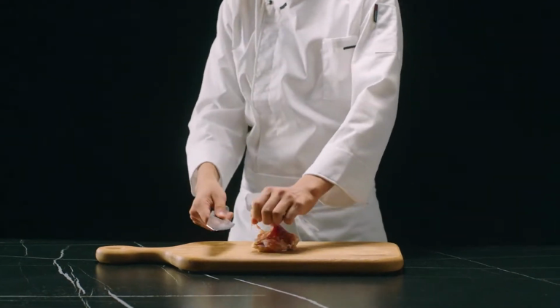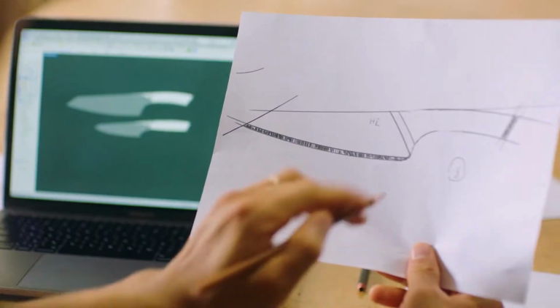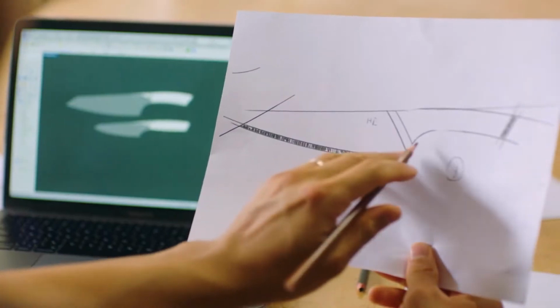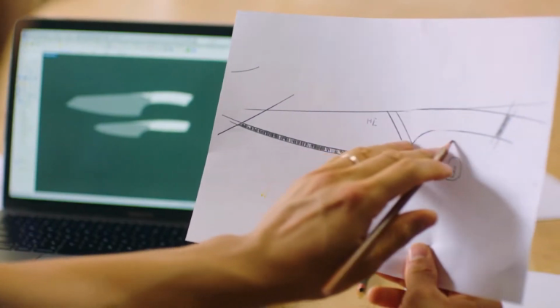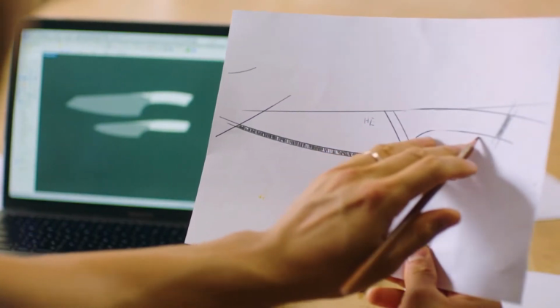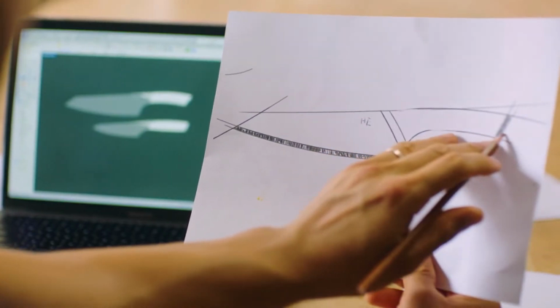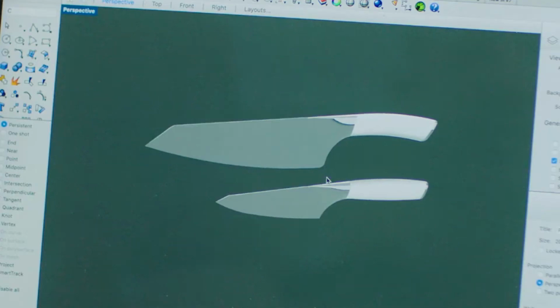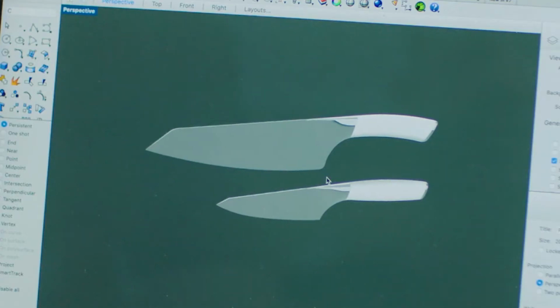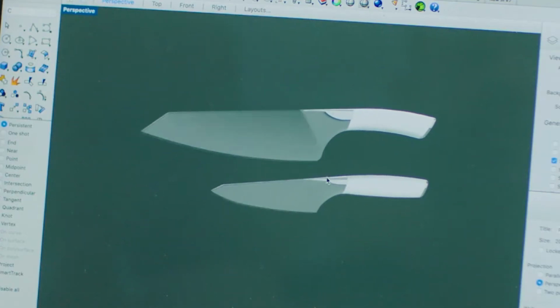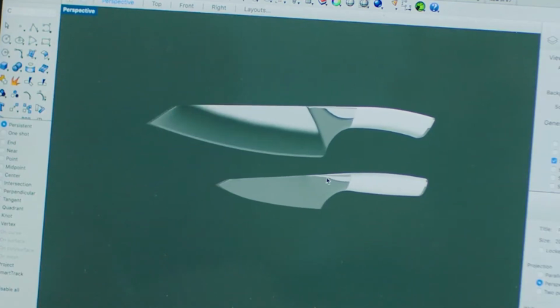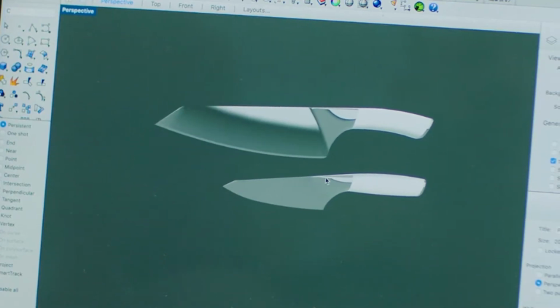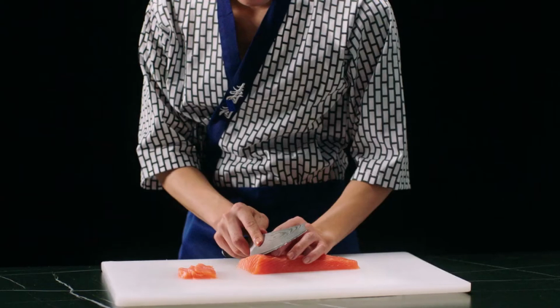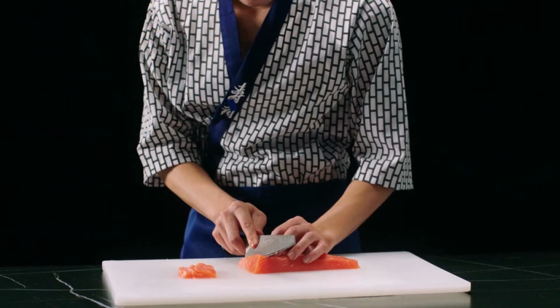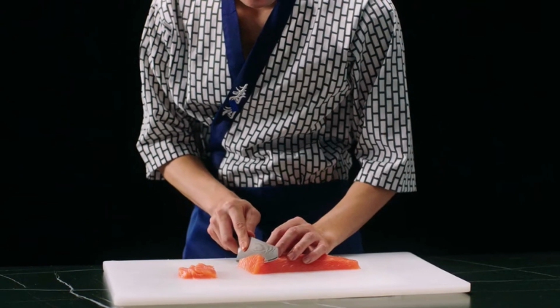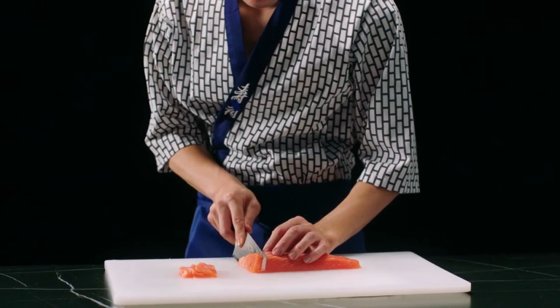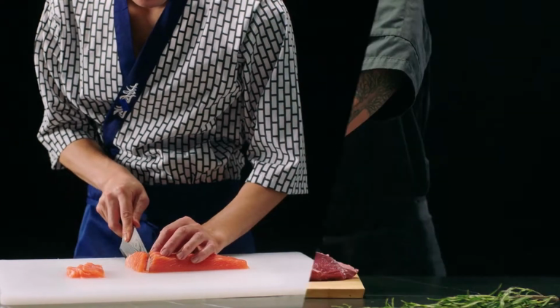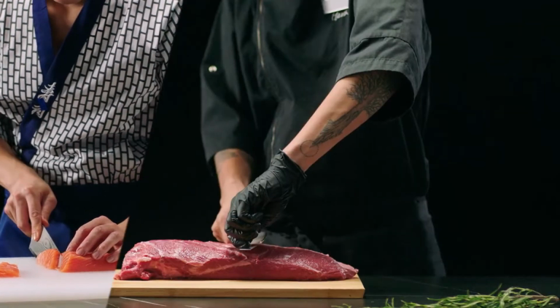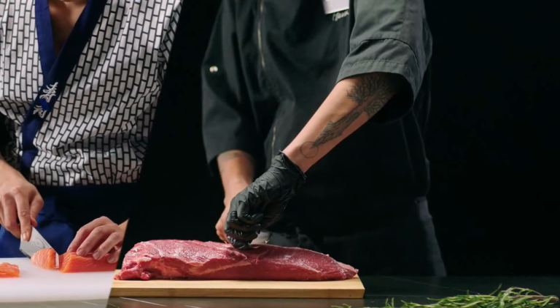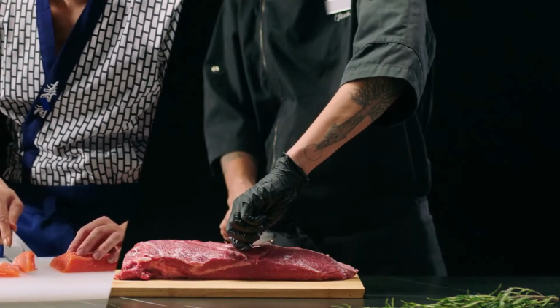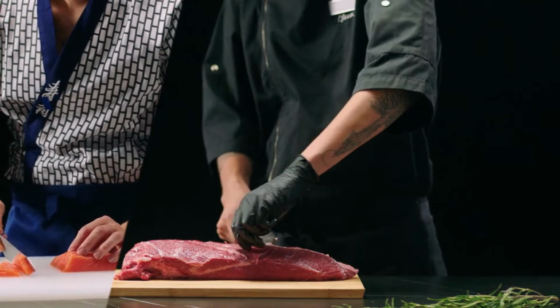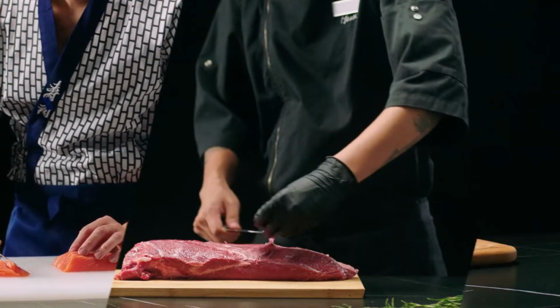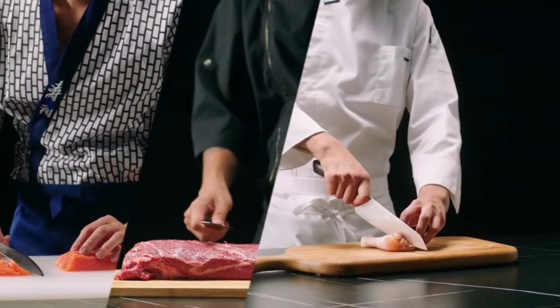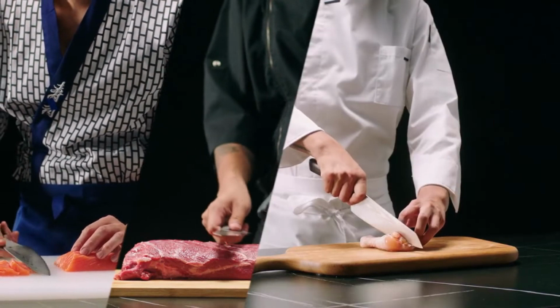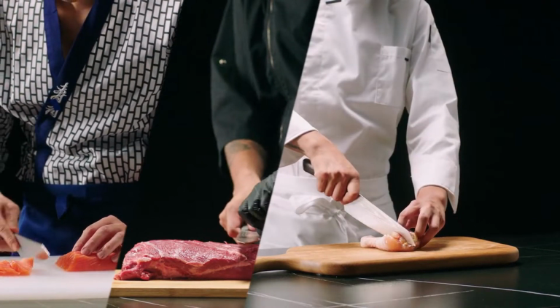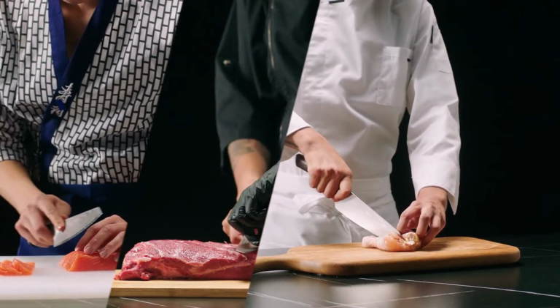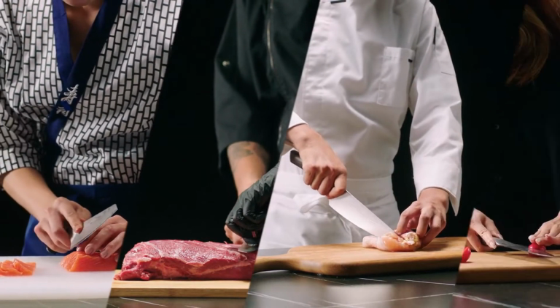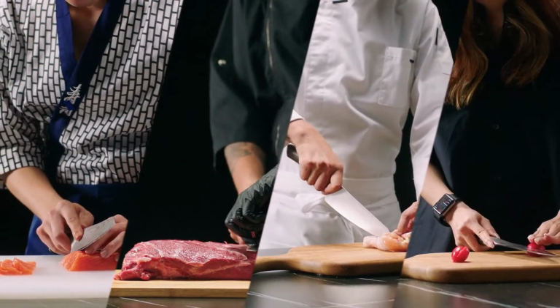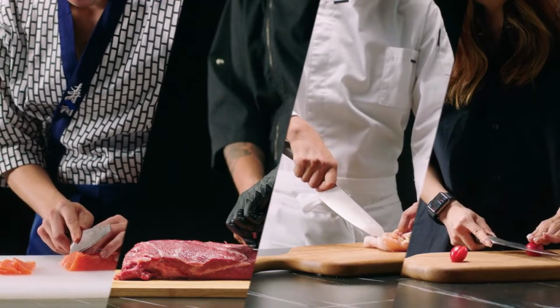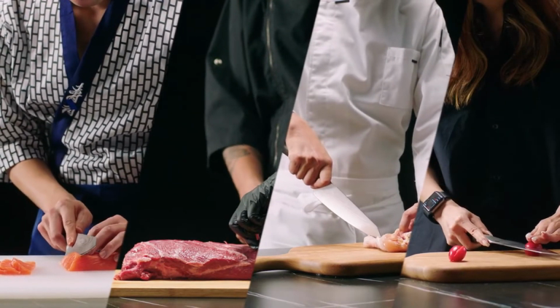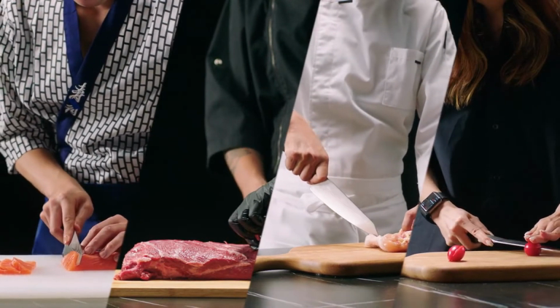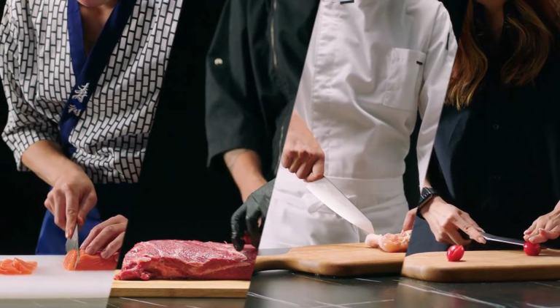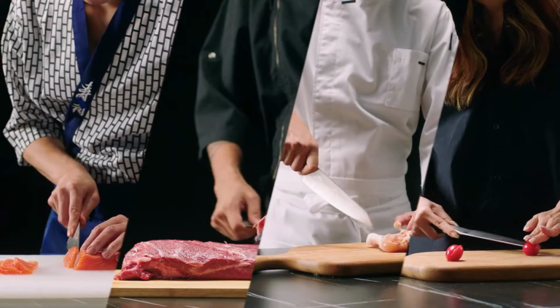A great chef's knife should be universally adapted, regardless of your food culture, cooking style, and even physical conditions, as we believe there are no two meals that are the same.